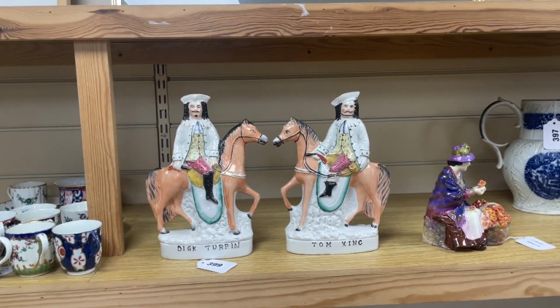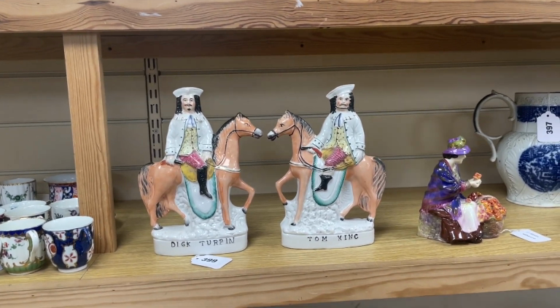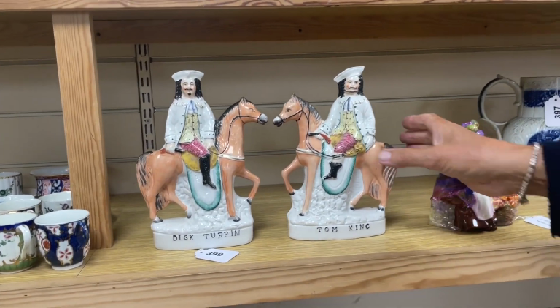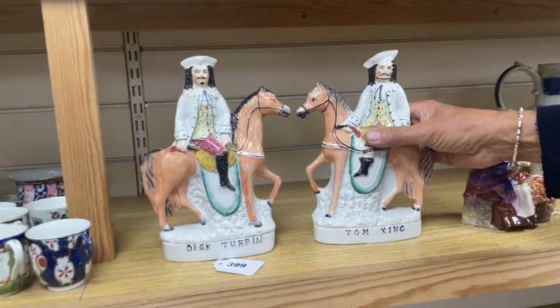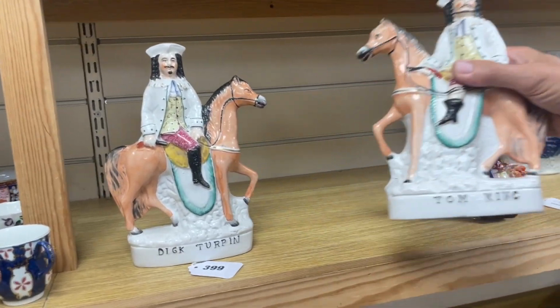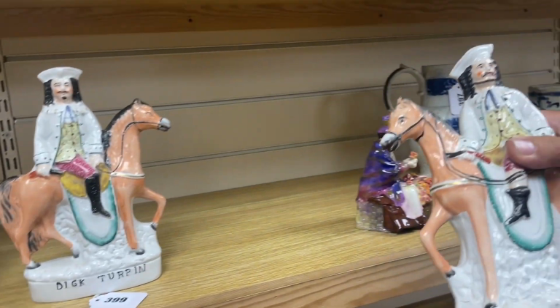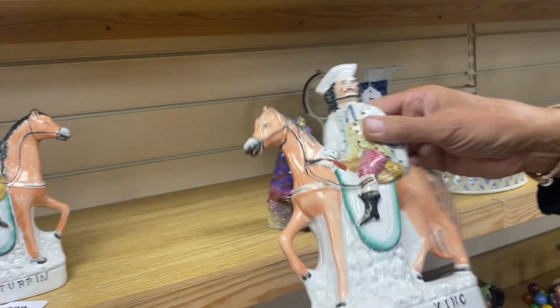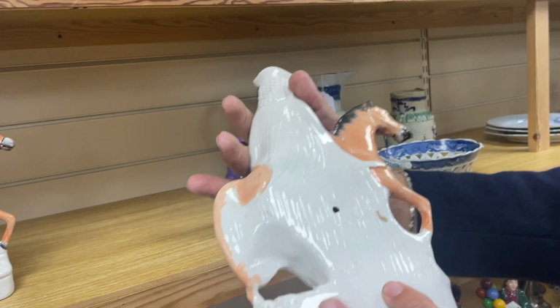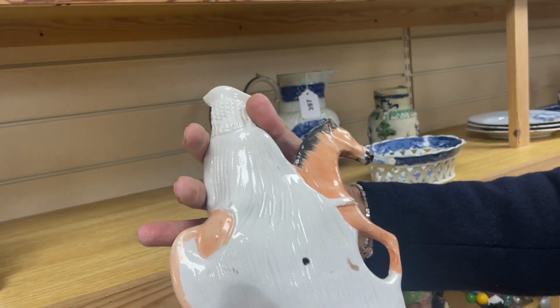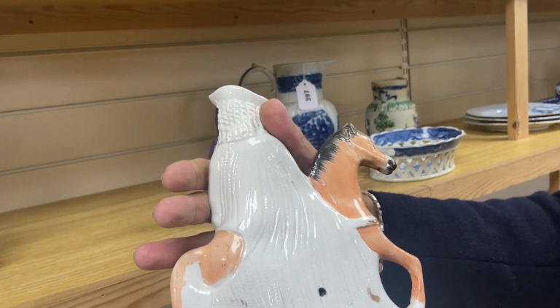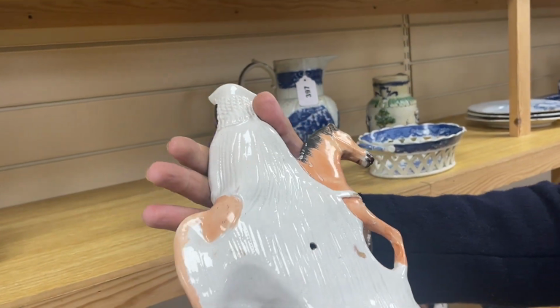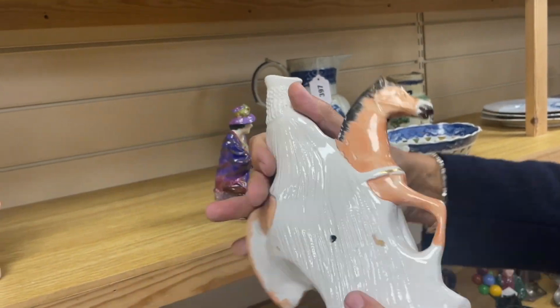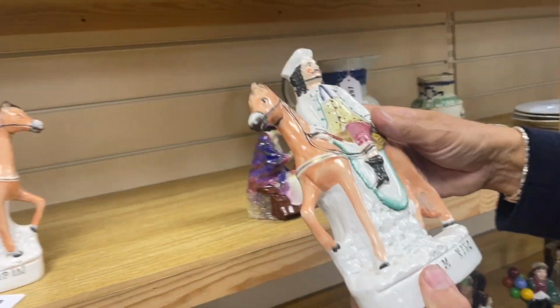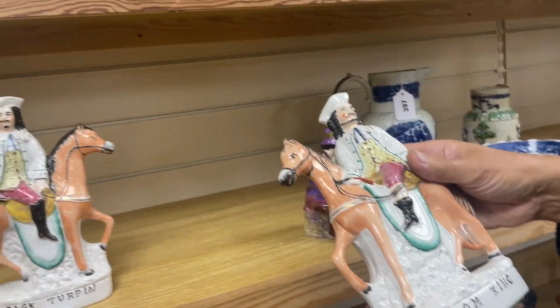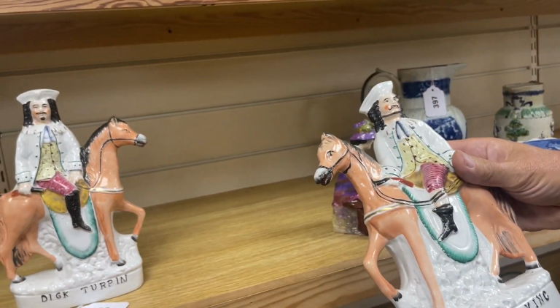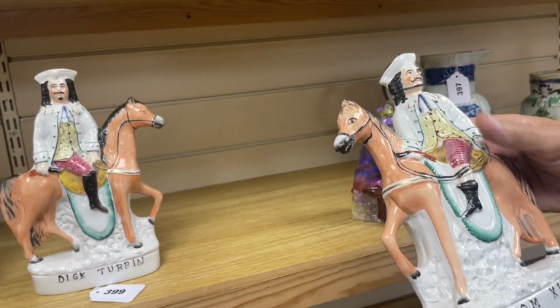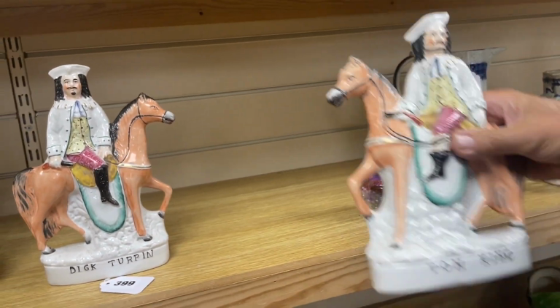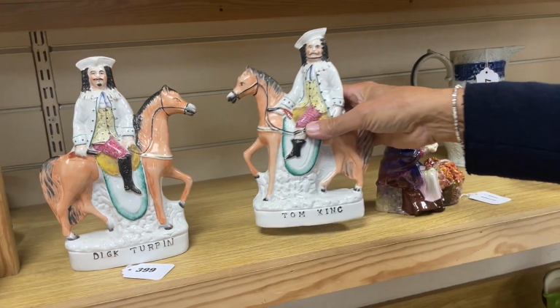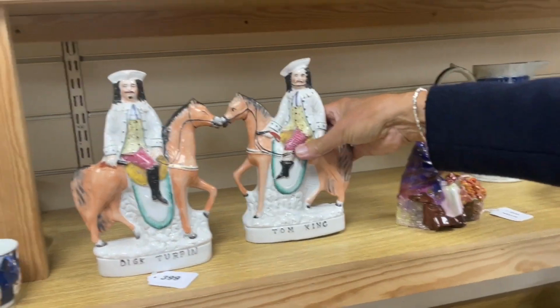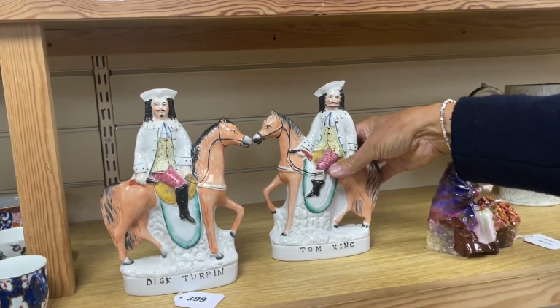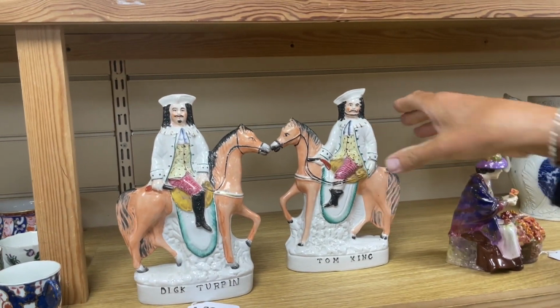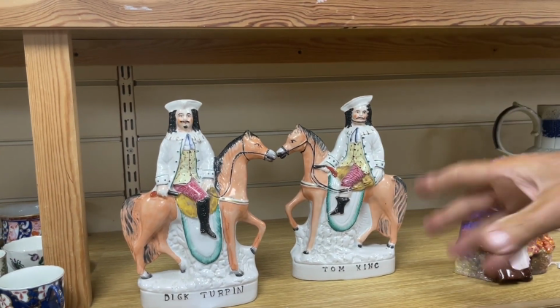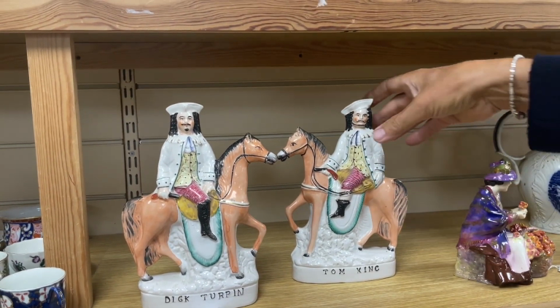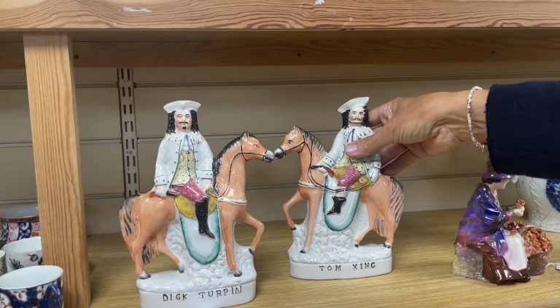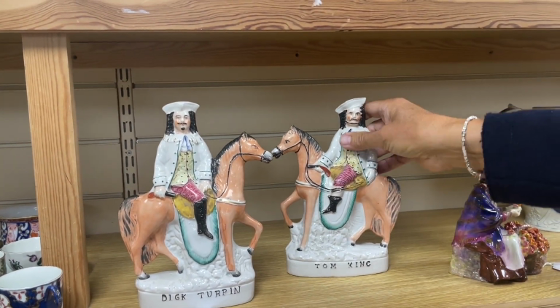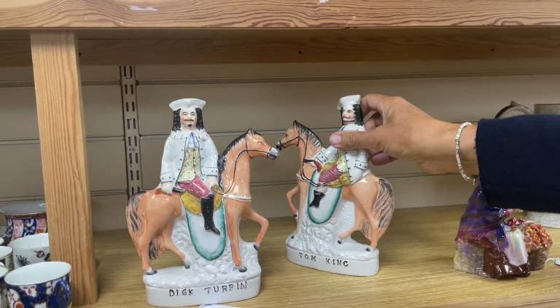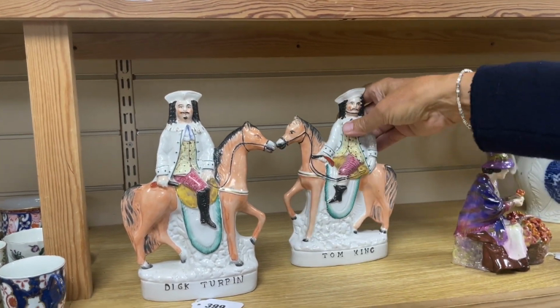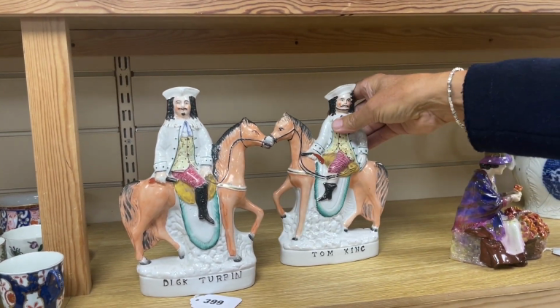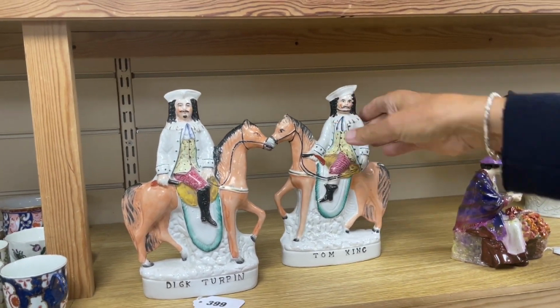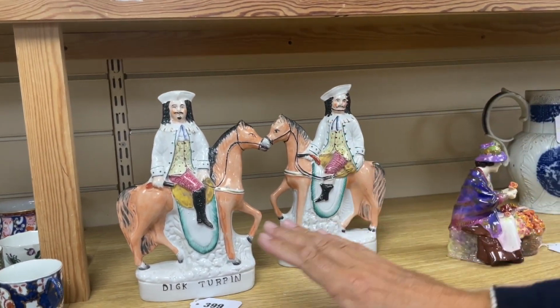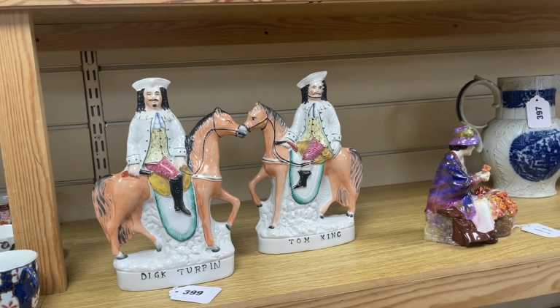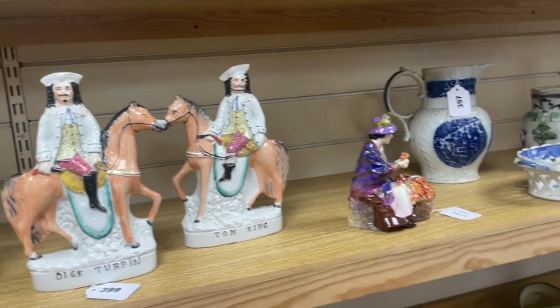Dick Turpin and Tom King — Staffordshire flat-back figures. They're called flat-backs because they've got a flat back. Used to be very sought after. There's been a little bit of a revival in some of these named figures, so we'll keep an eye on those and see how they do. Lot 399.